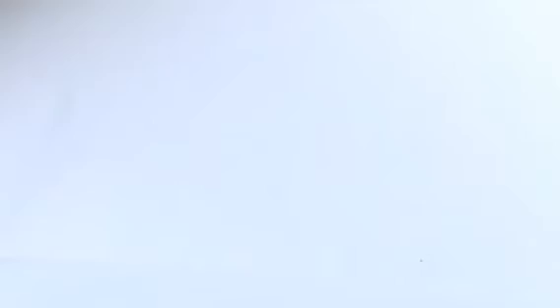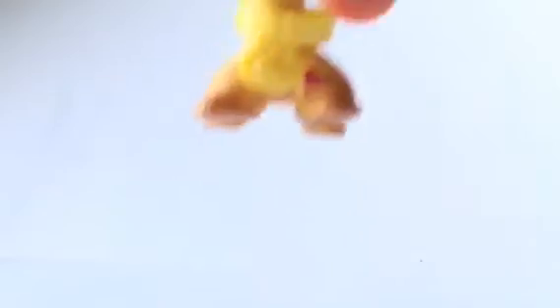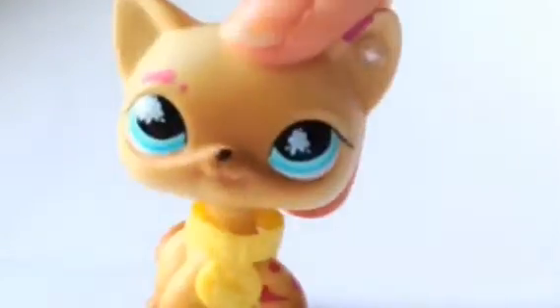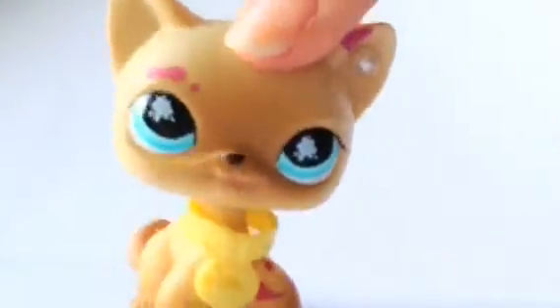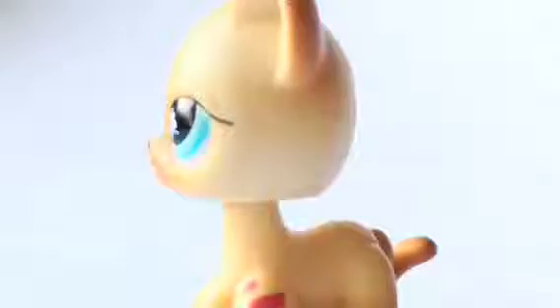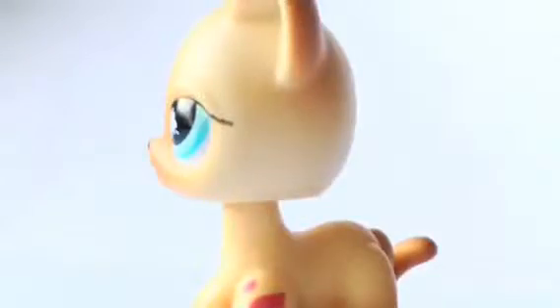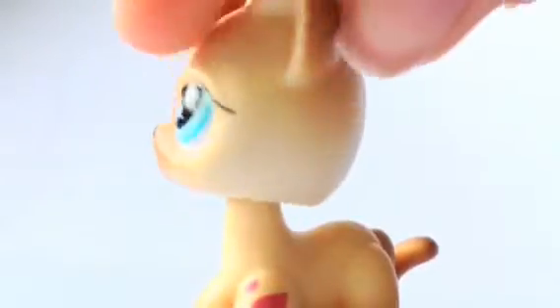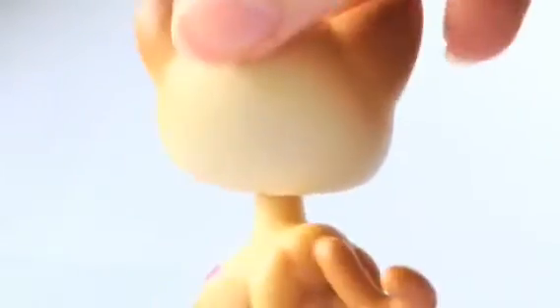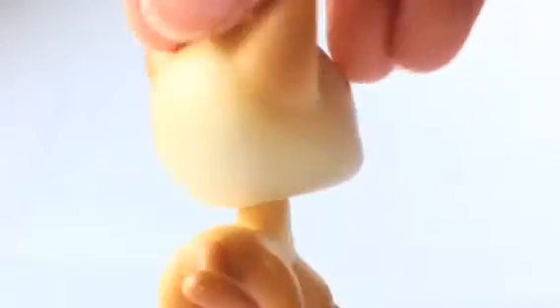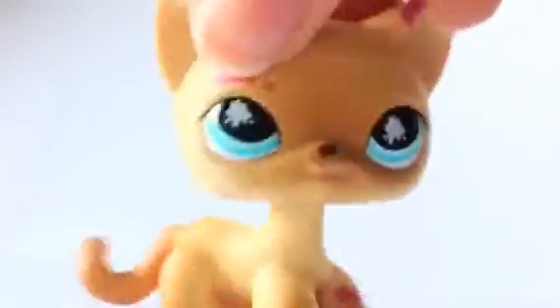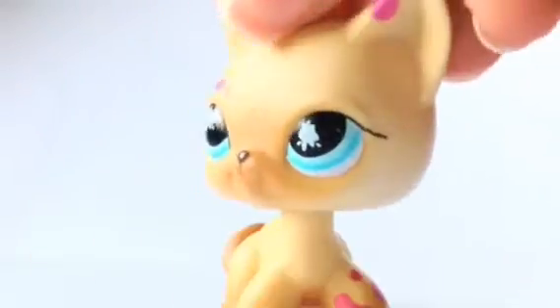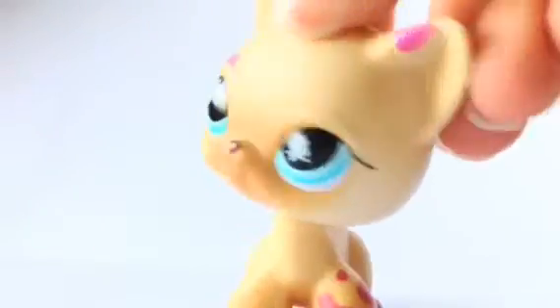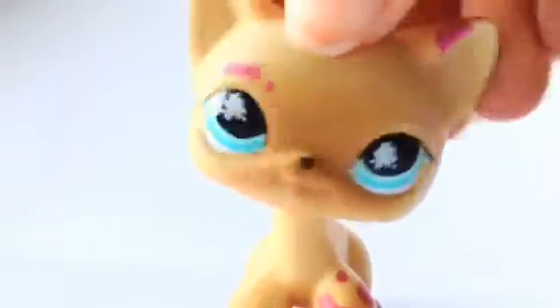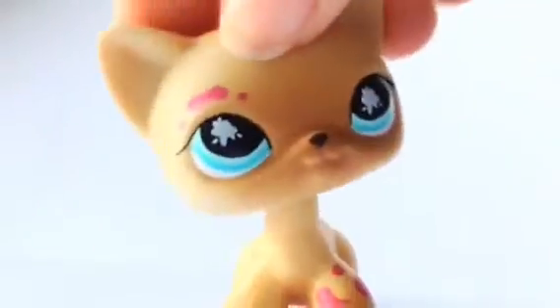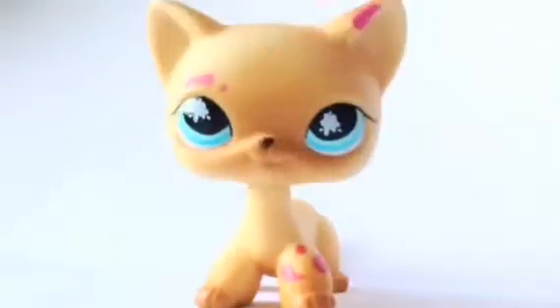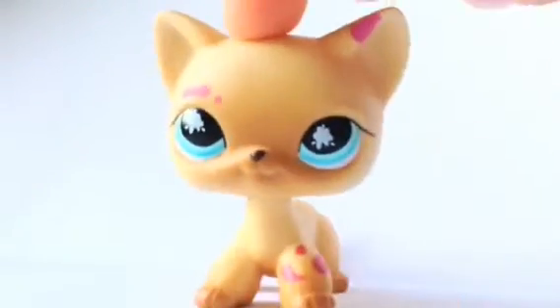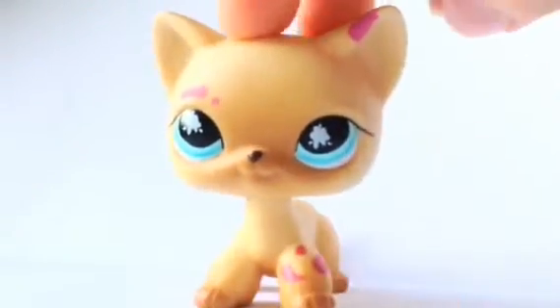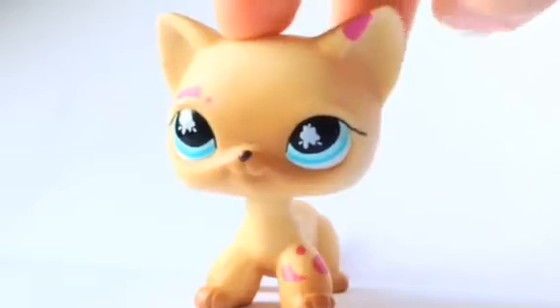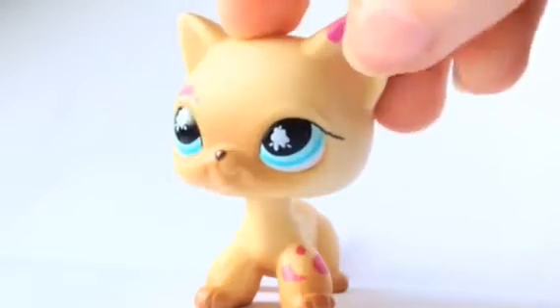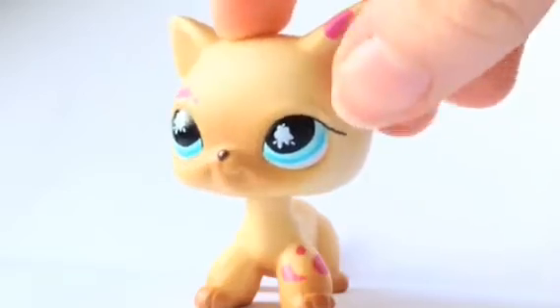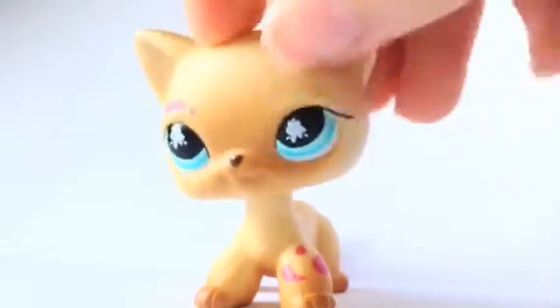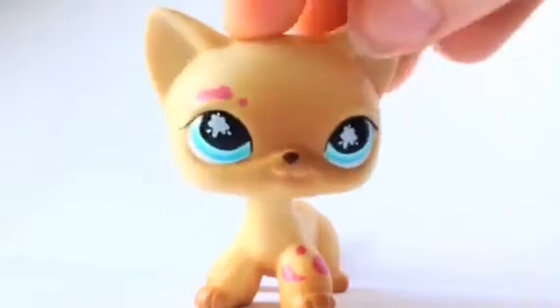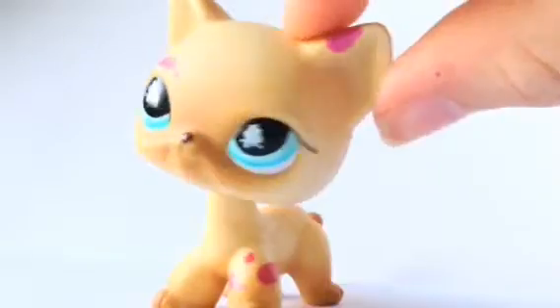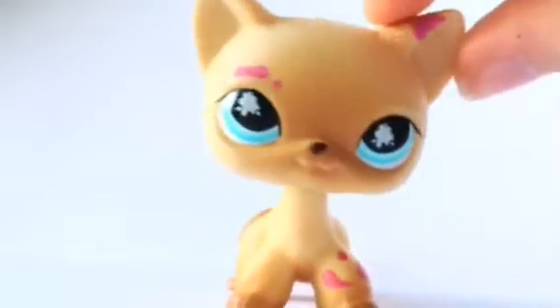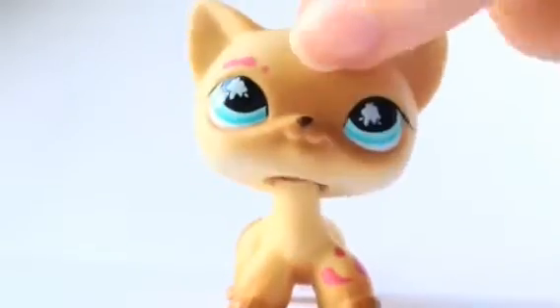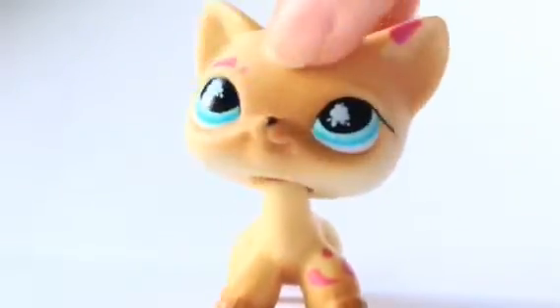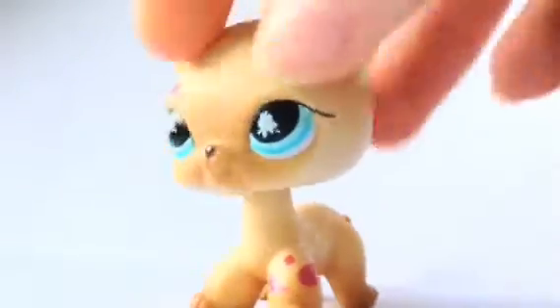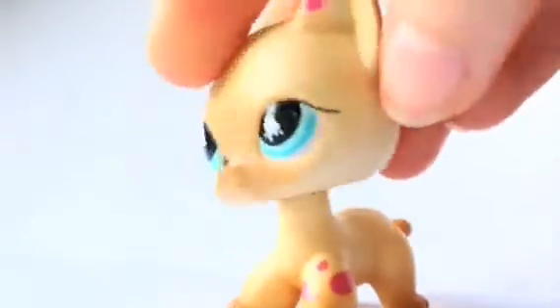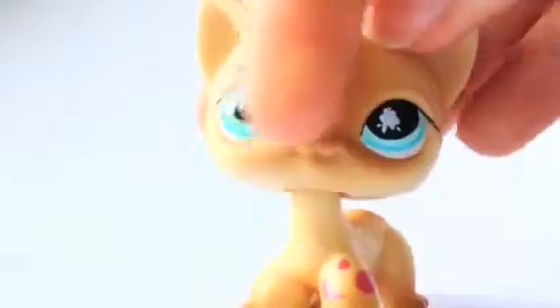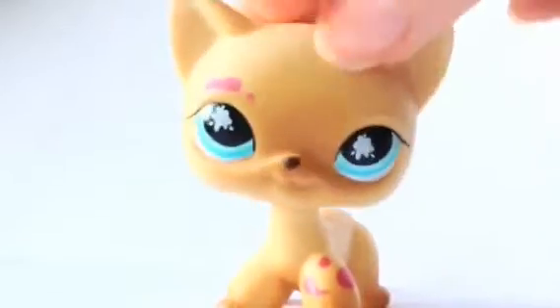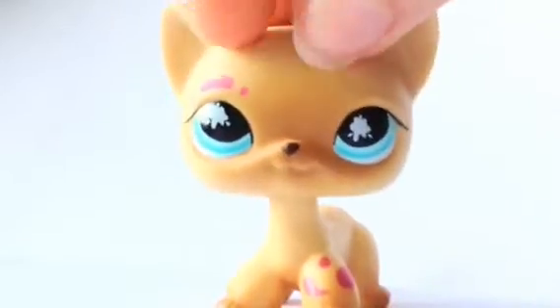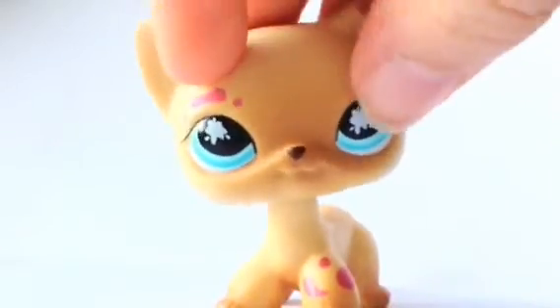So my 5th favorite LPS is this short hair. She has been painting, I guess. I love the short hair because I love art and it just looks like she's really artistic. I just love her. I love her eyes. She's just so unique in a way.